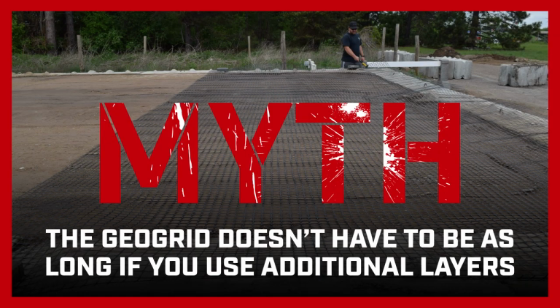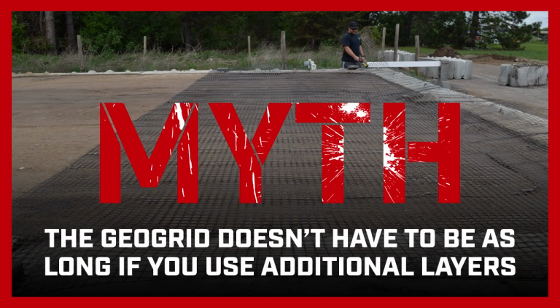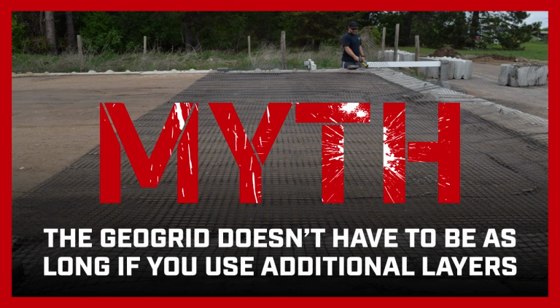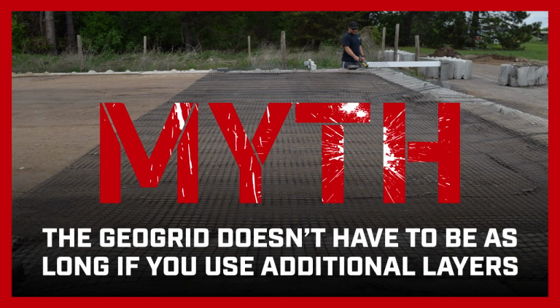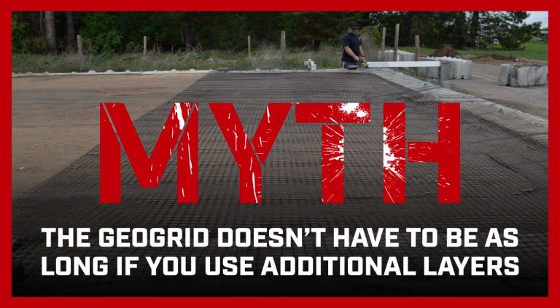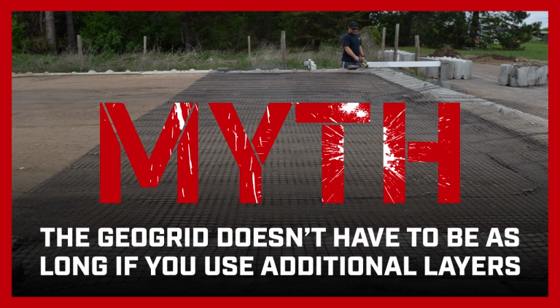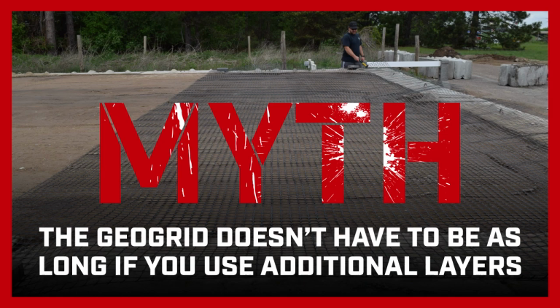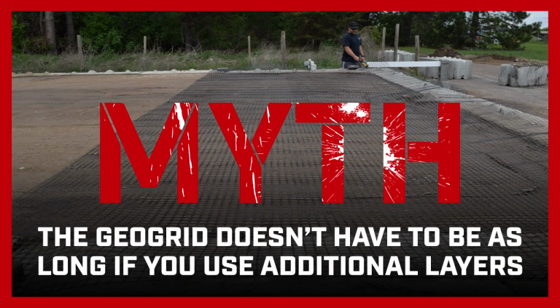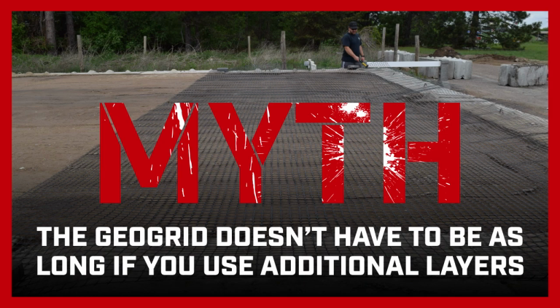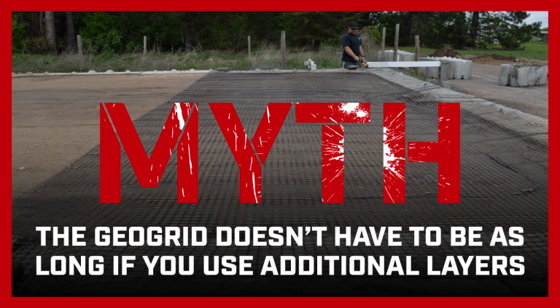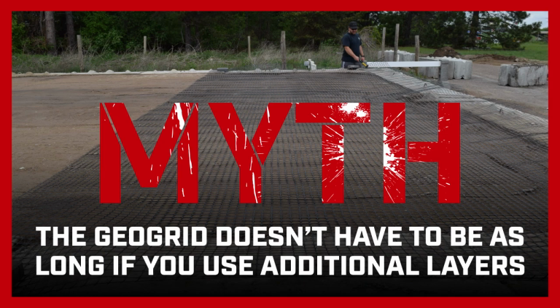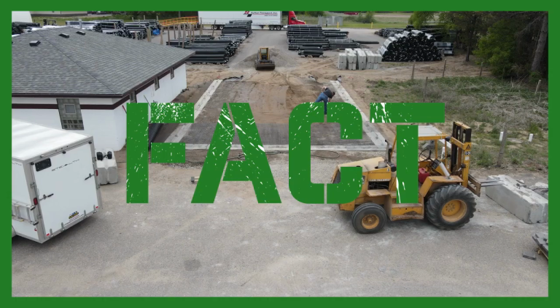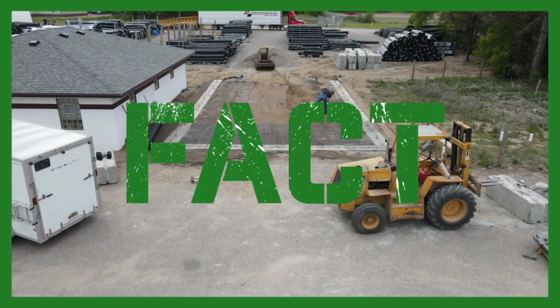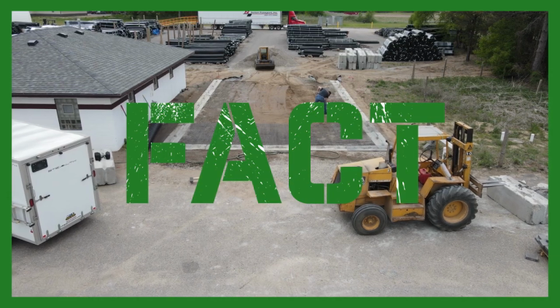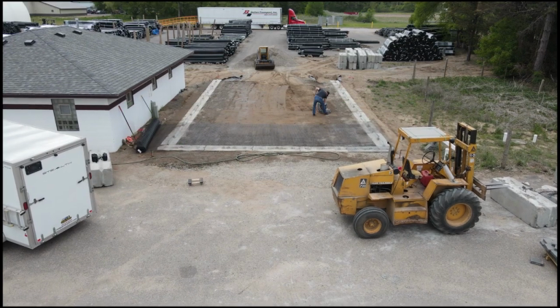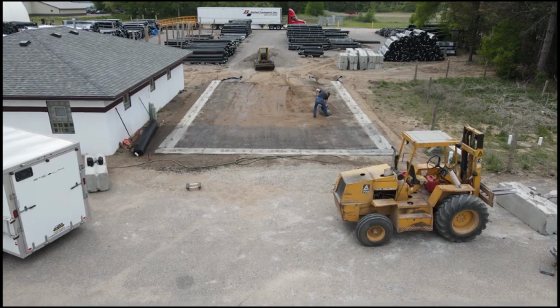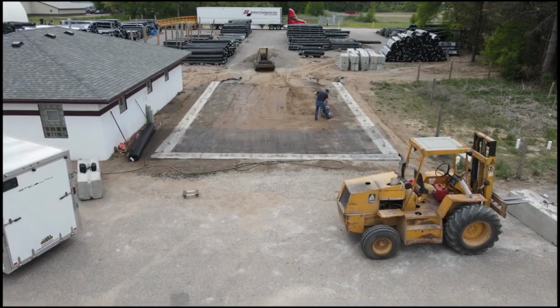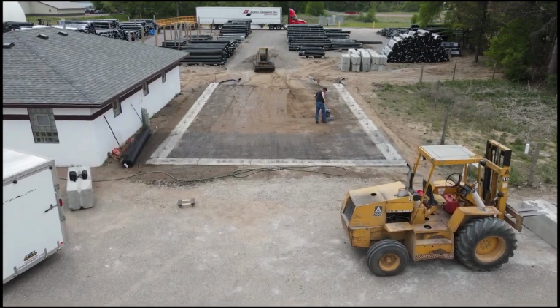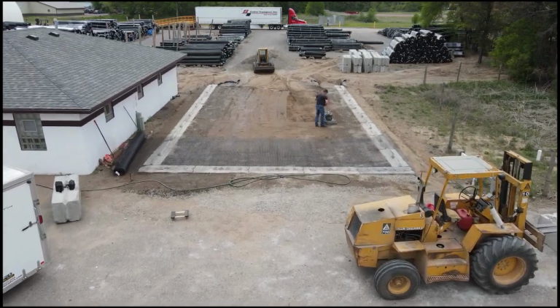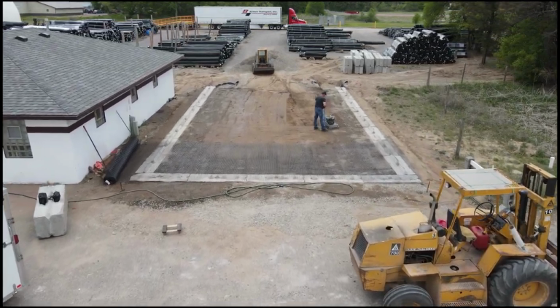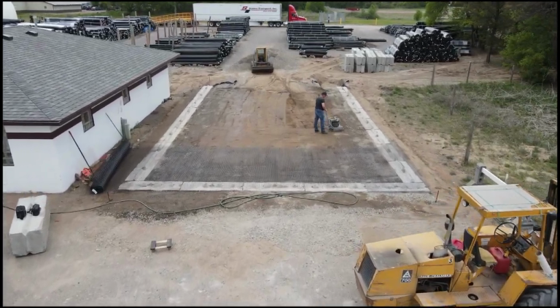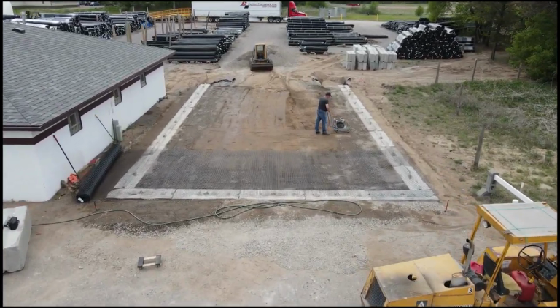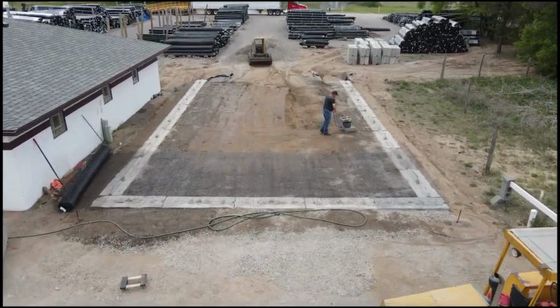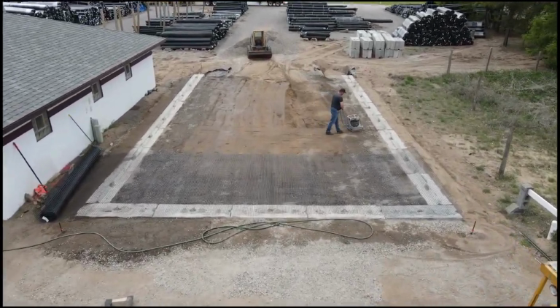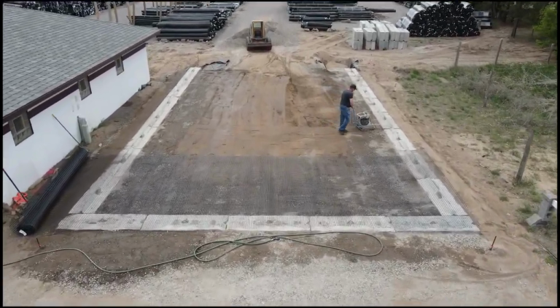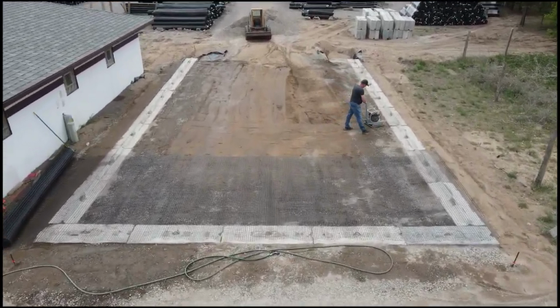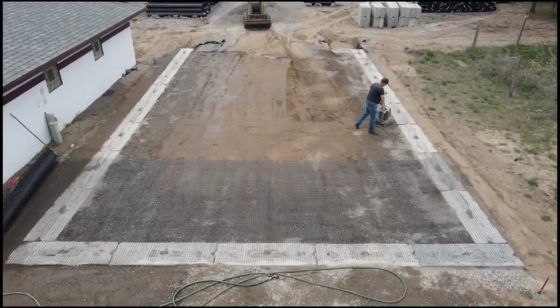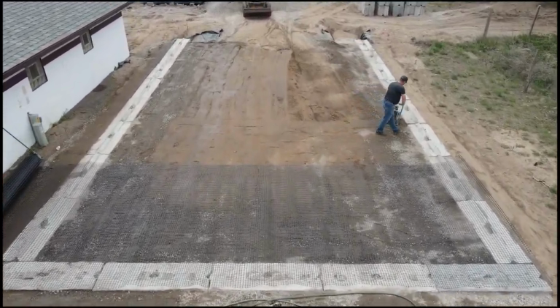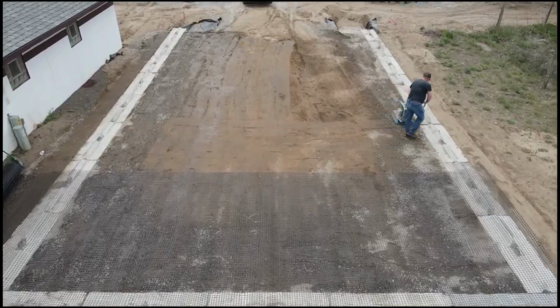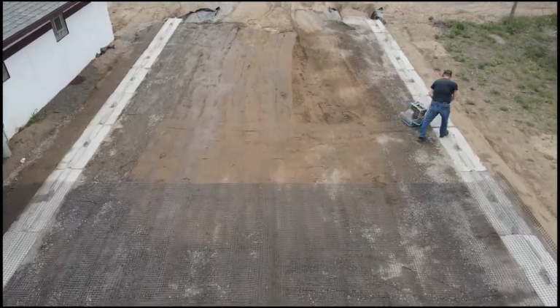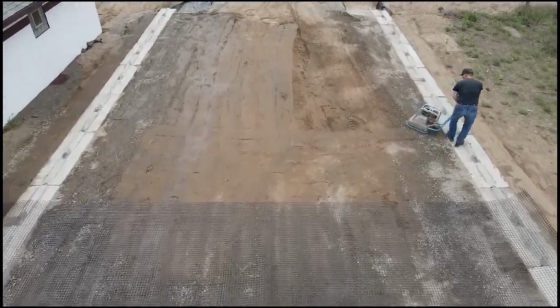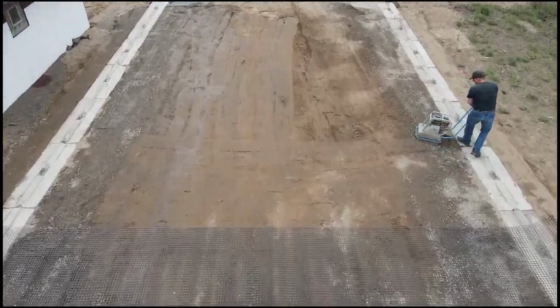Myth: The GeoGrid doesn't have to be as long if you use additional layers. The distance that the GeoGrid goes back into the soil is a critical element of the structural design. Thus, you can't shorten the GeoGrid by adding layers.